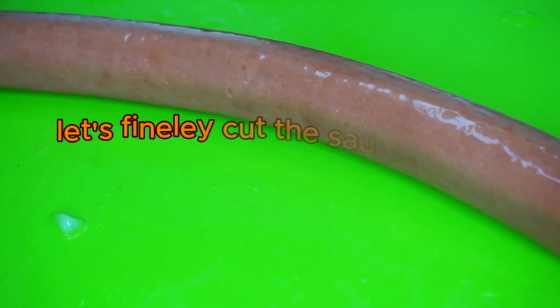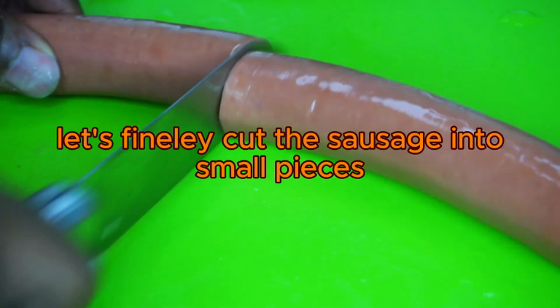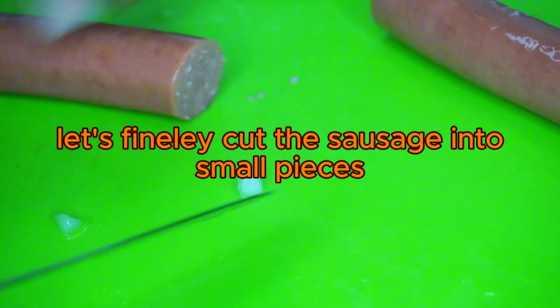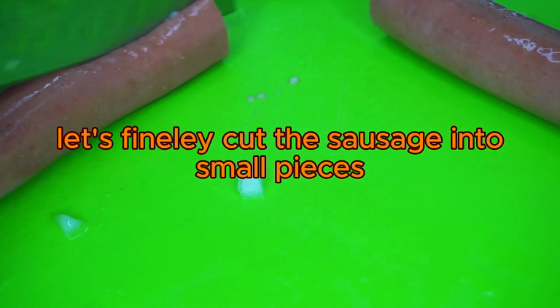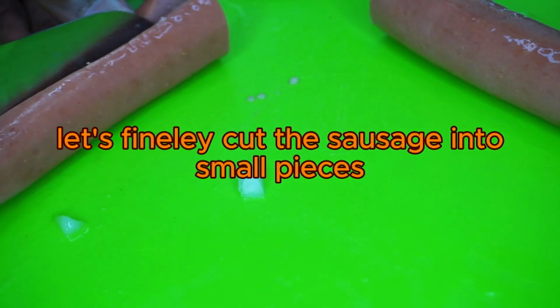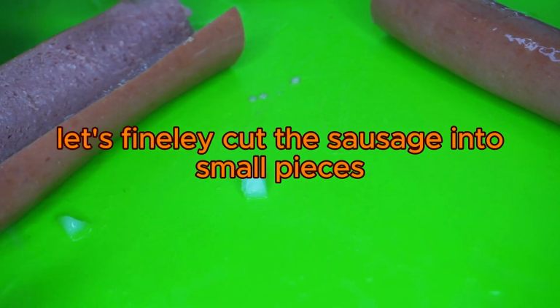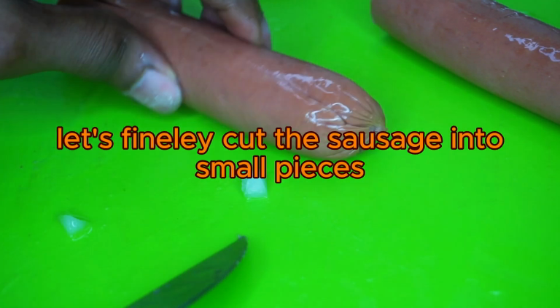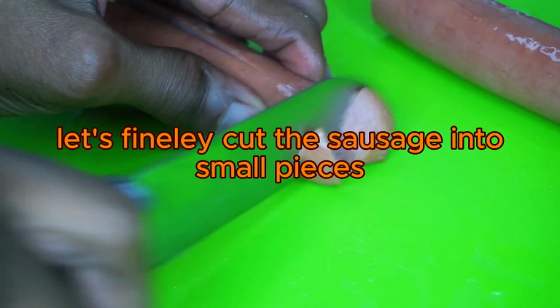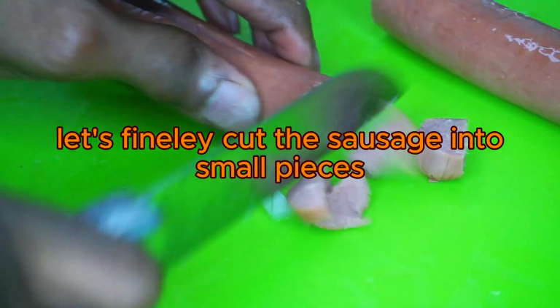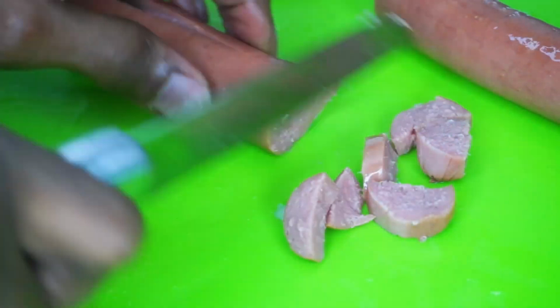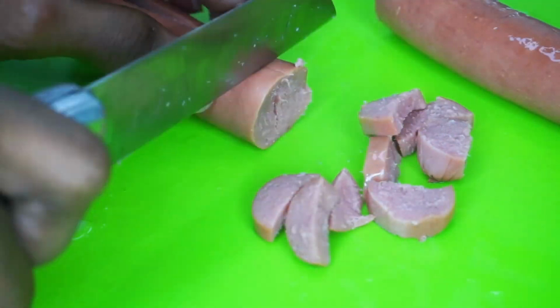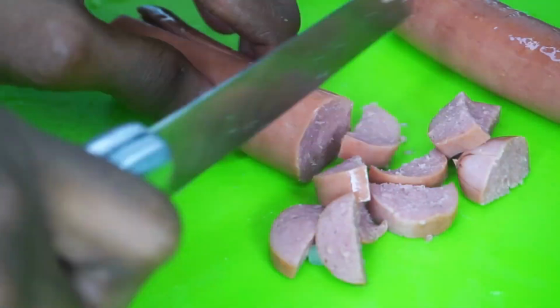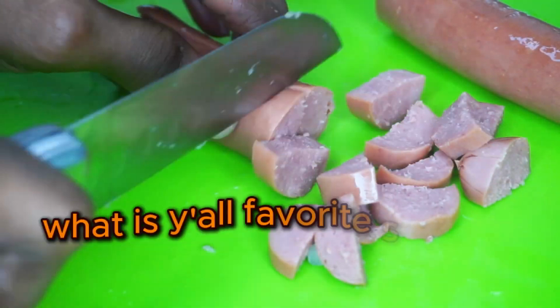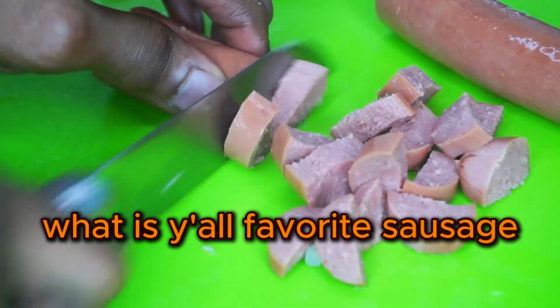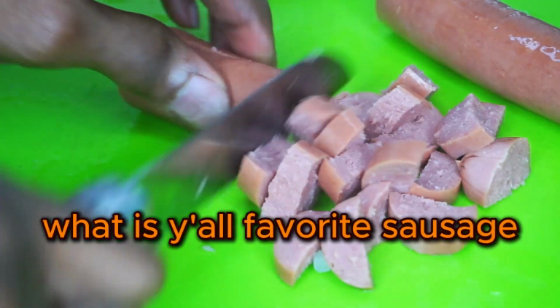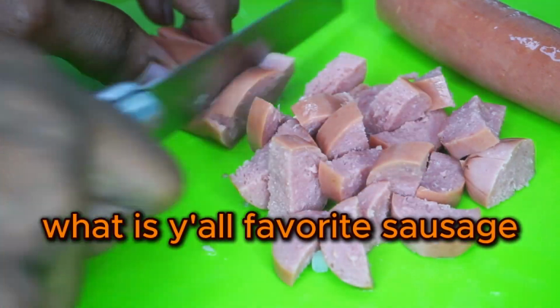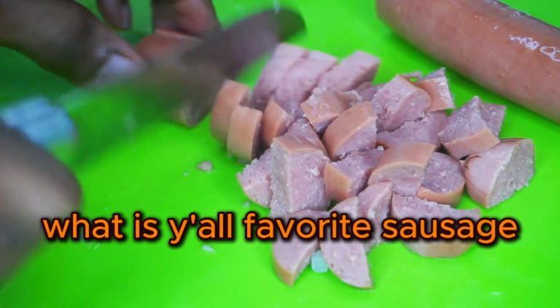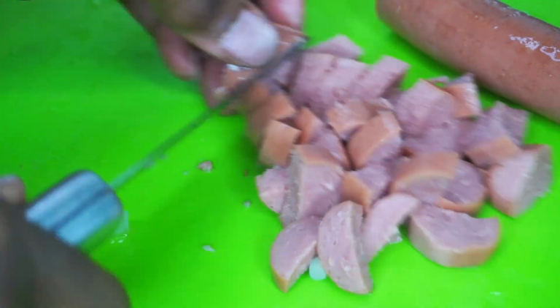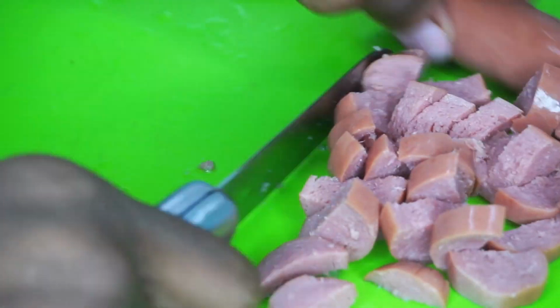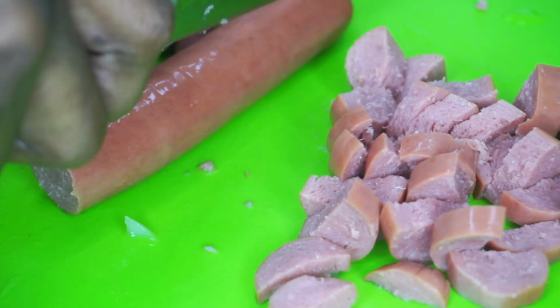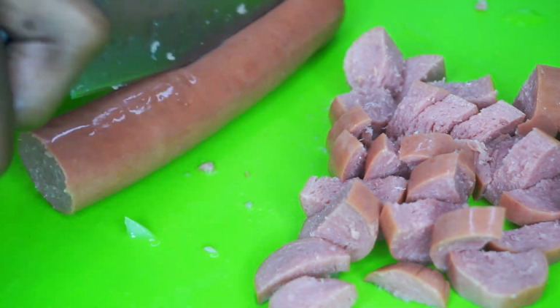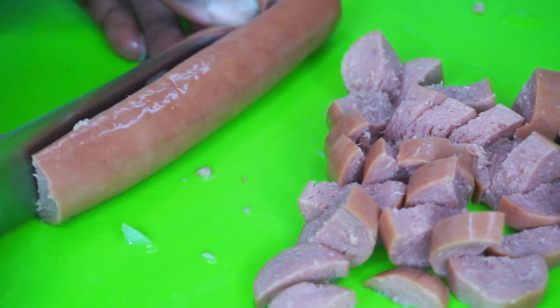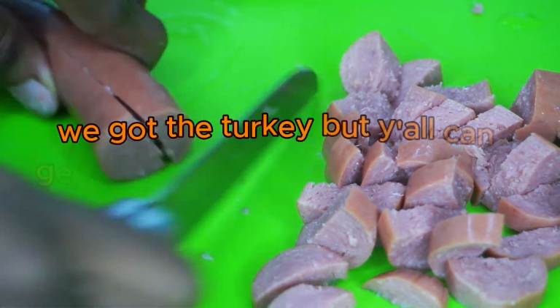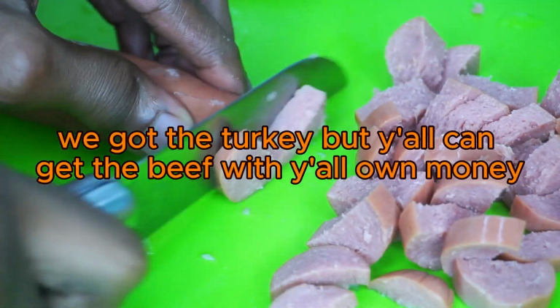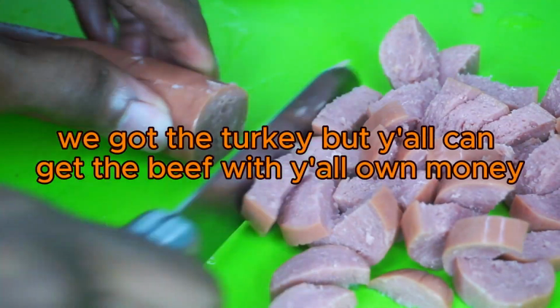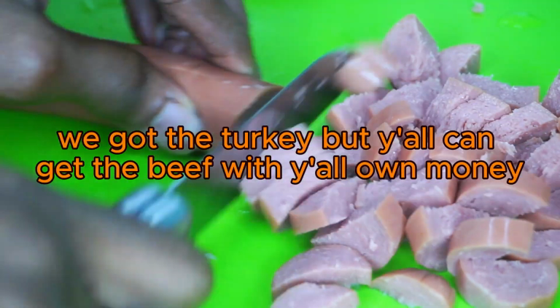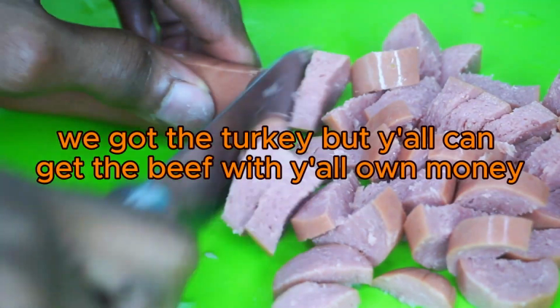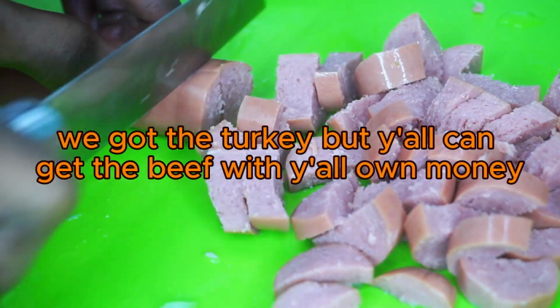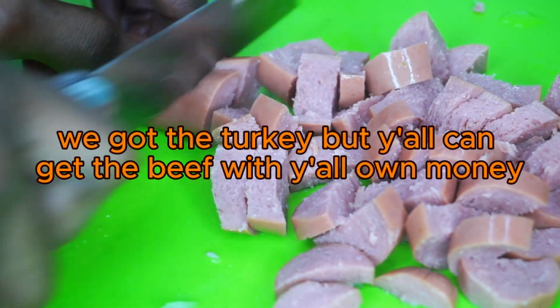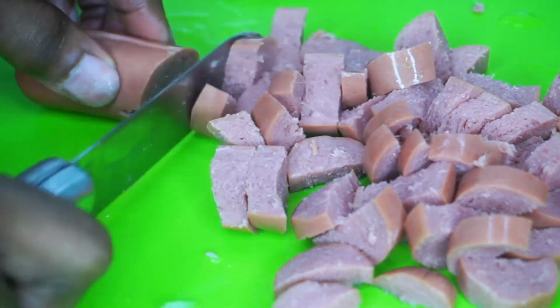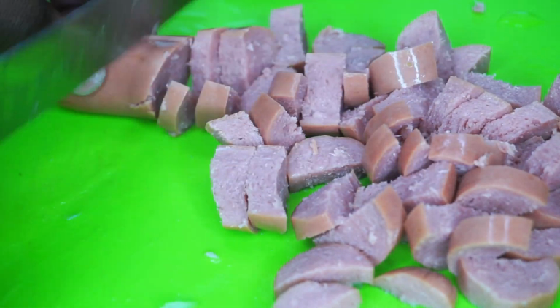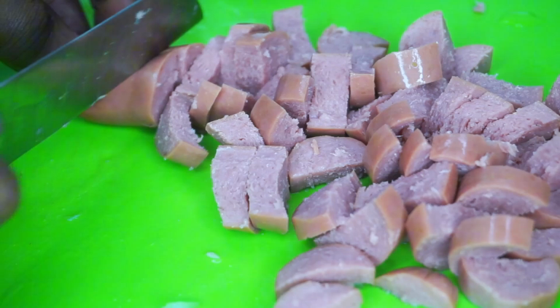Let's finely cut the sausage into small pieces. What is y'all's favorite sausage? We got the turkey, but y'all can get the beef with y'all's own money.